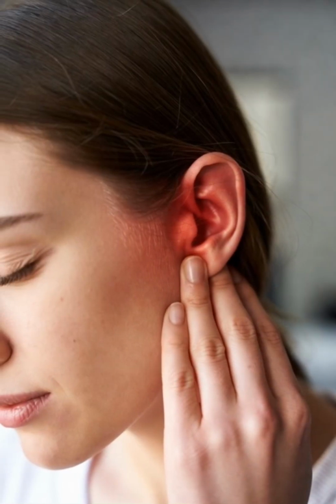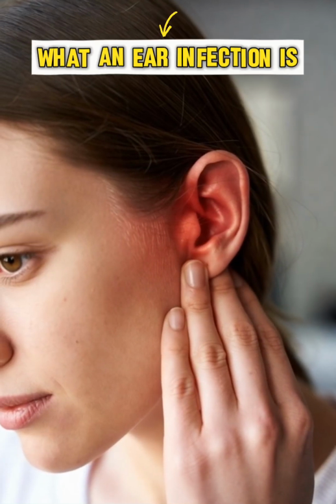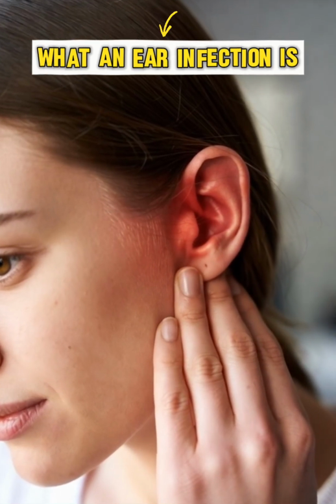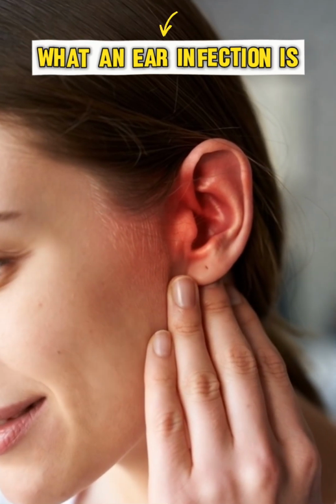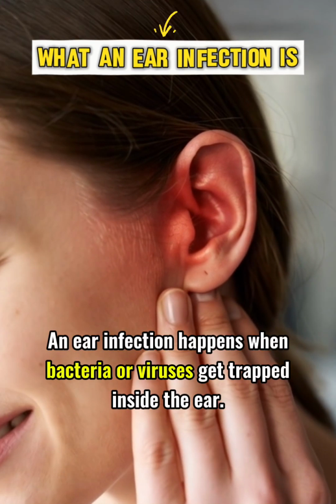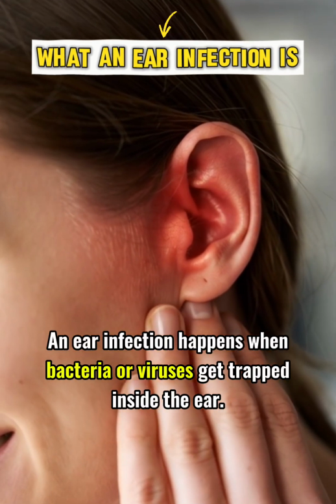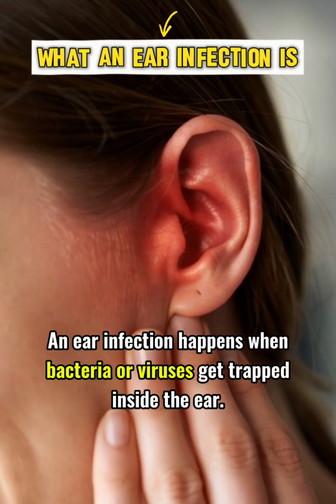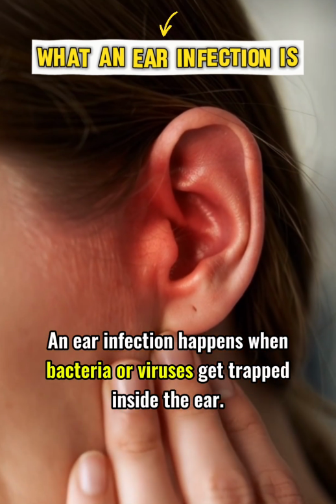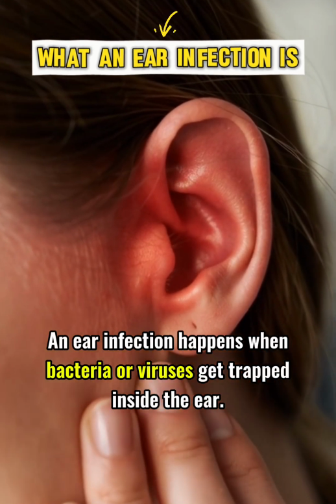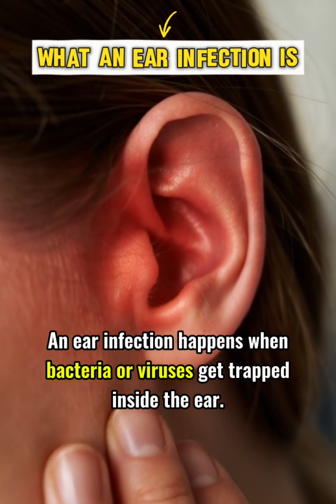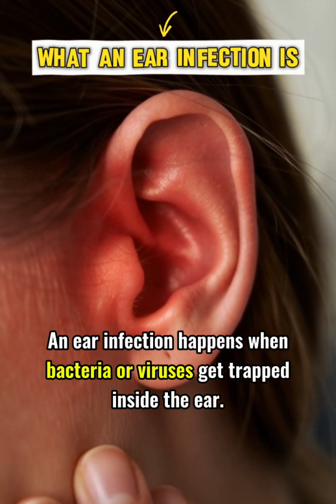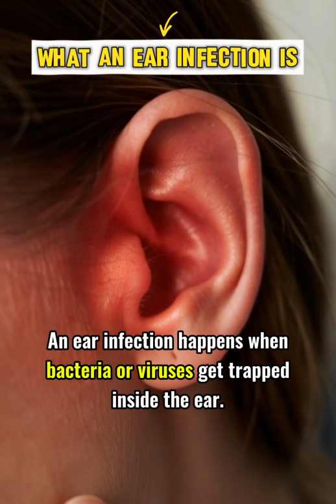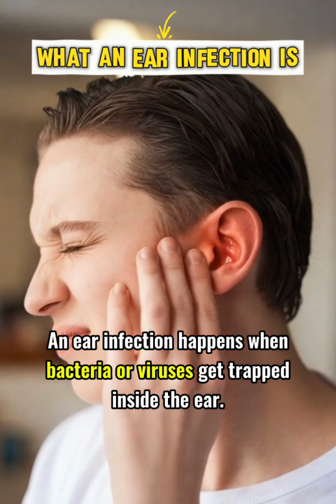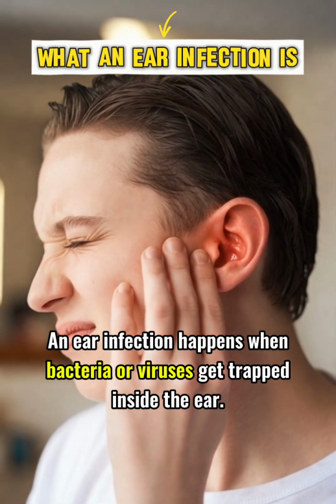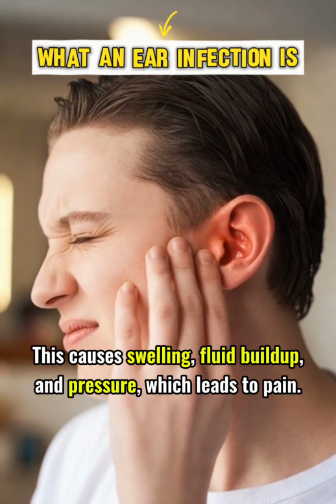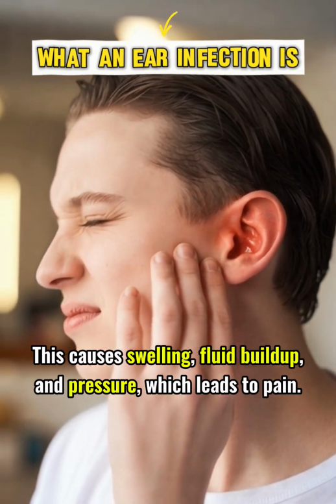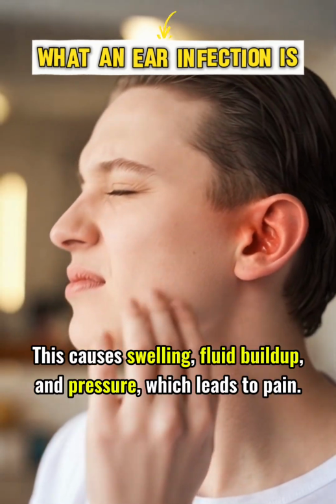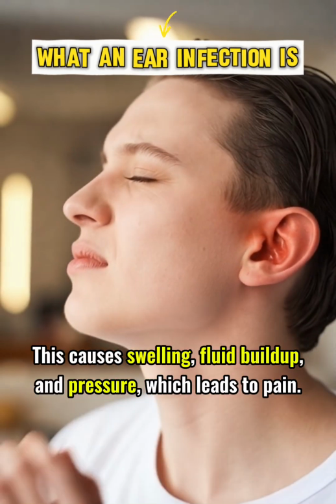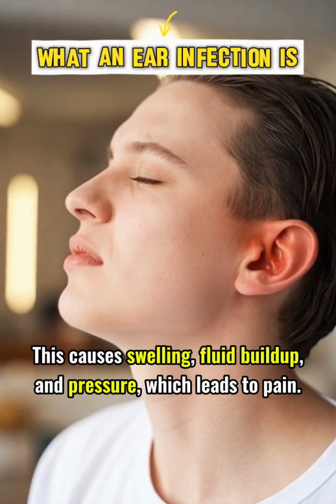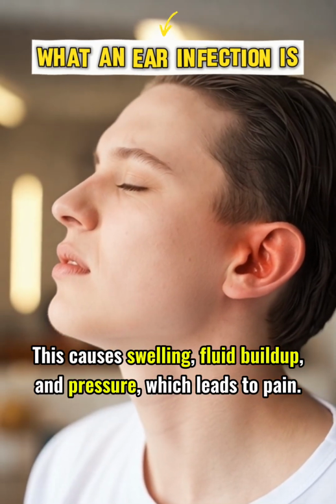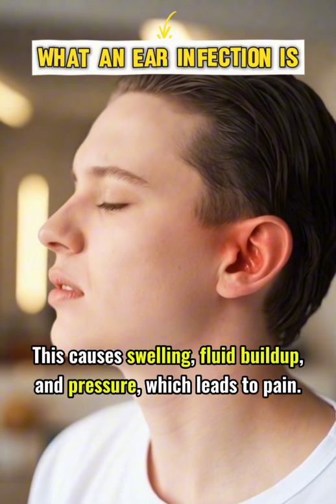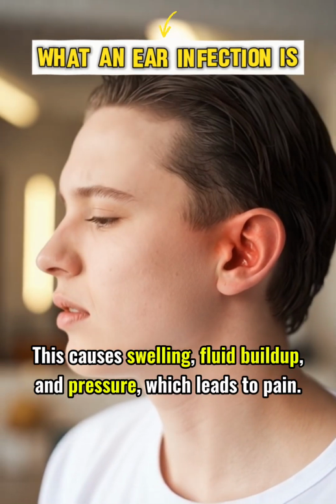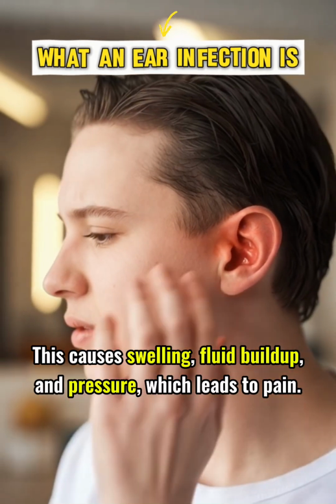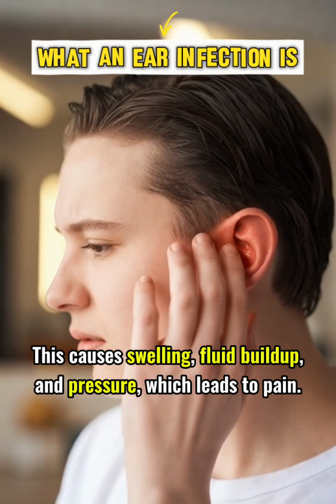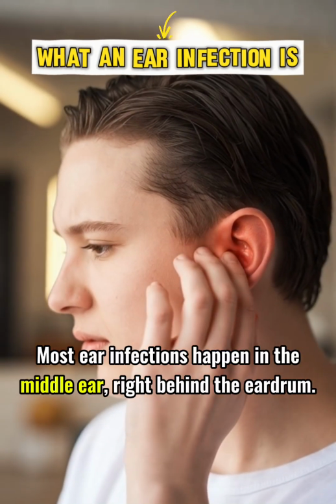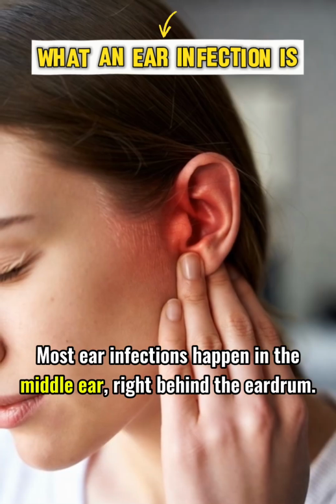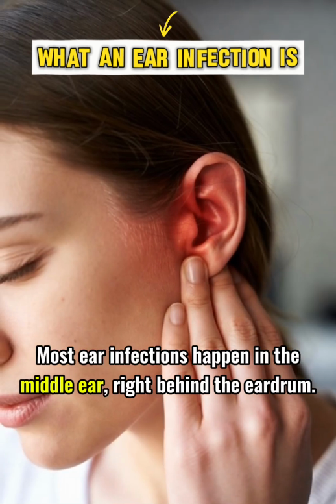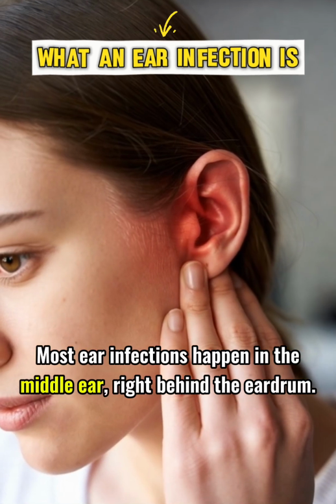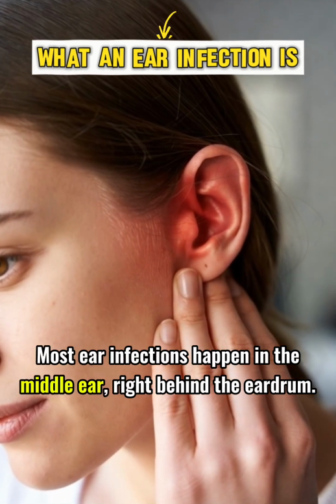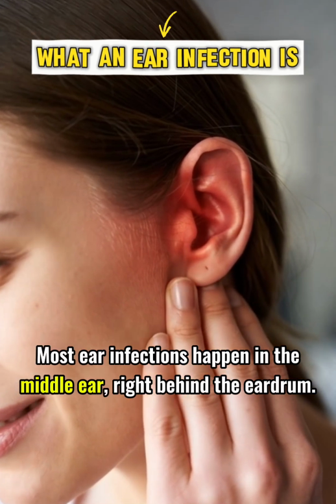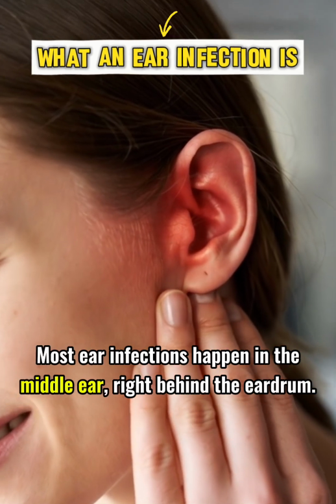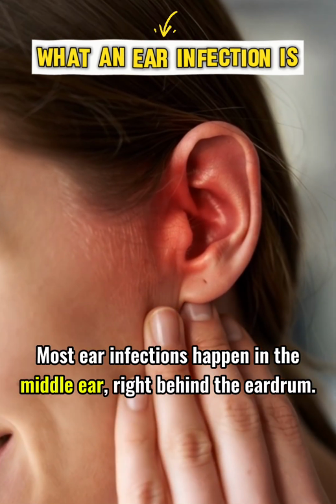An ear infection happens when bacteria or viruses get trapped inside the ear. This causes swelling, fluid buildup, and pressure, which leads to pain. Most ear infections happen in the middle ear, right behind the eardrum.